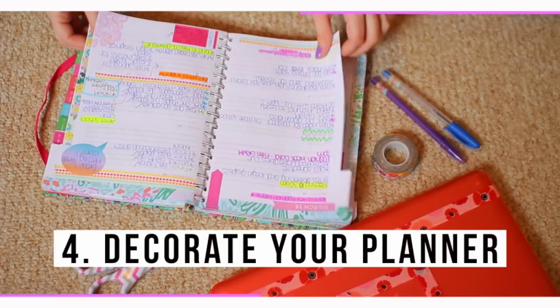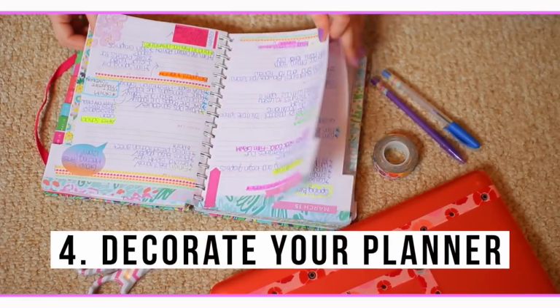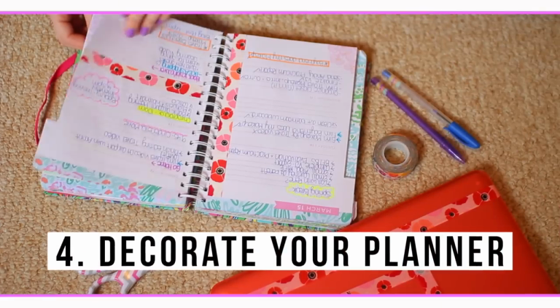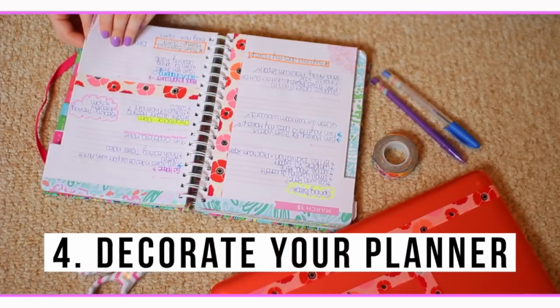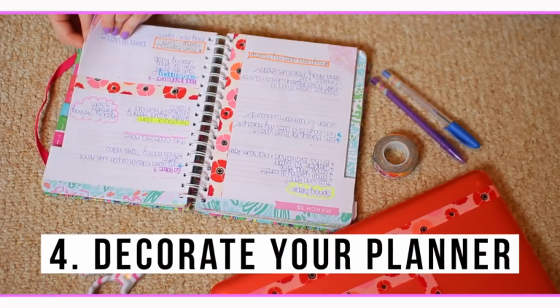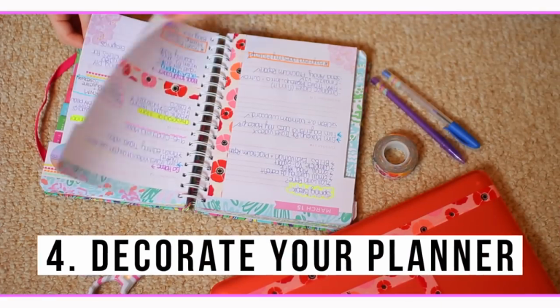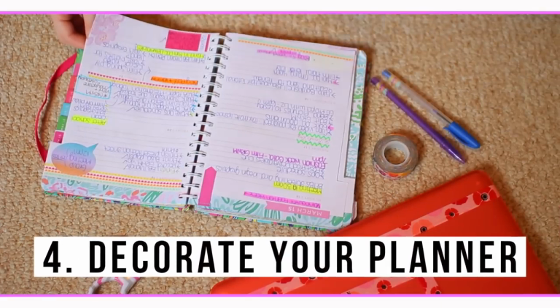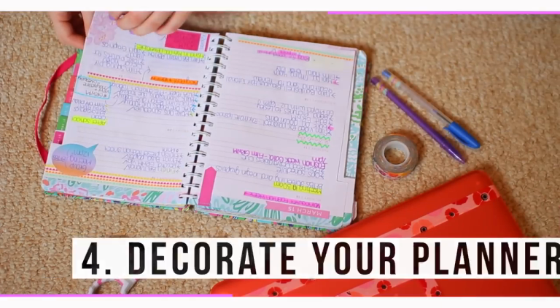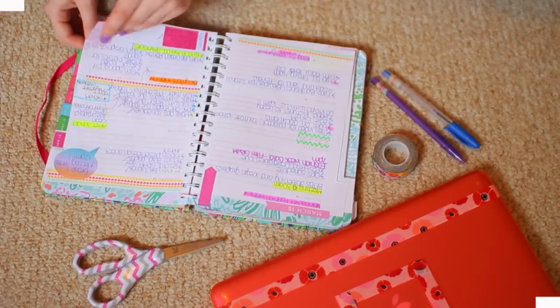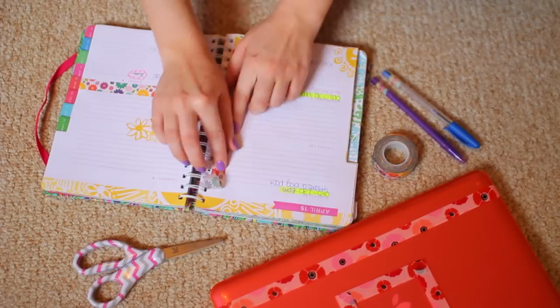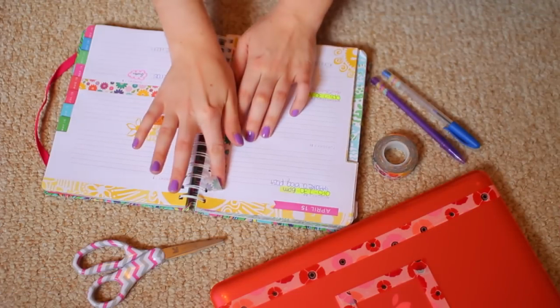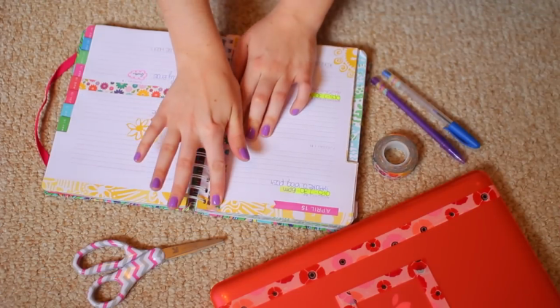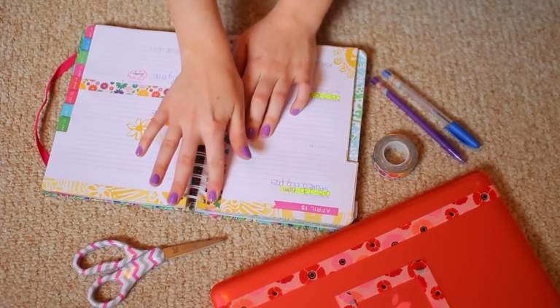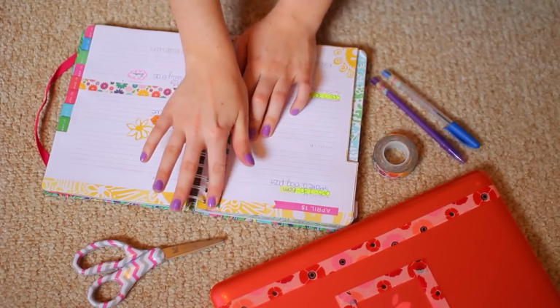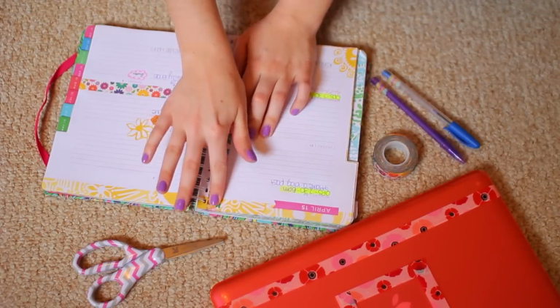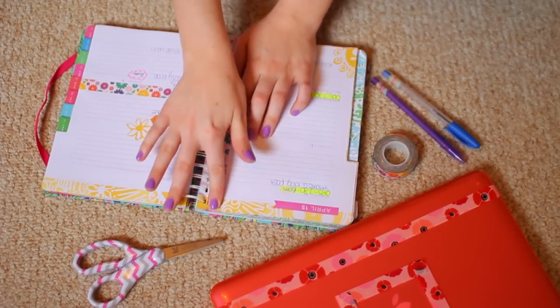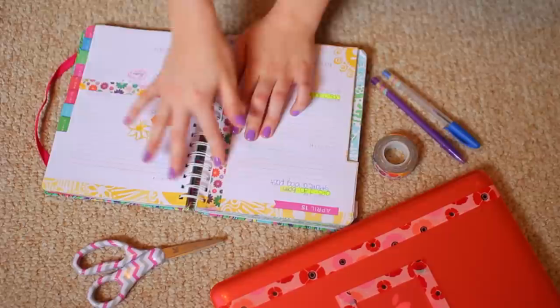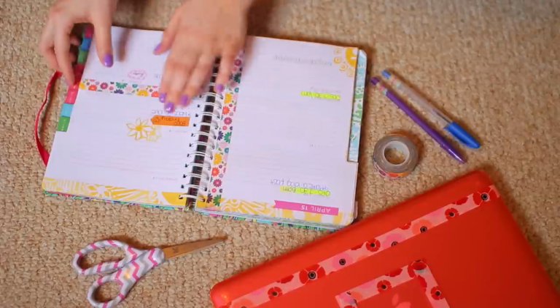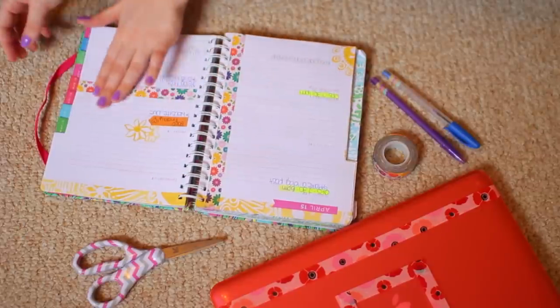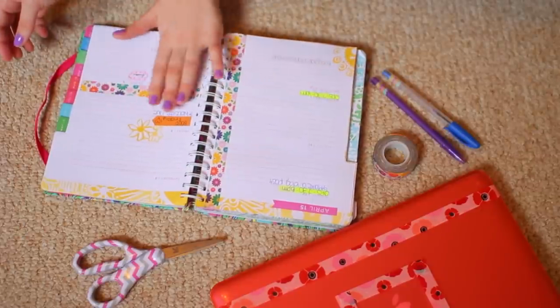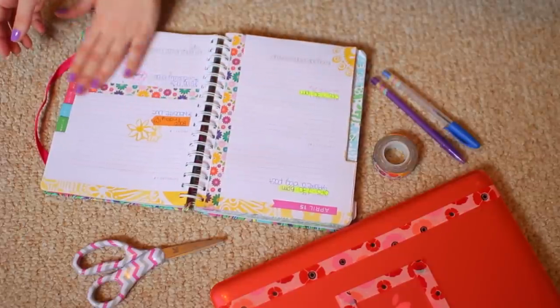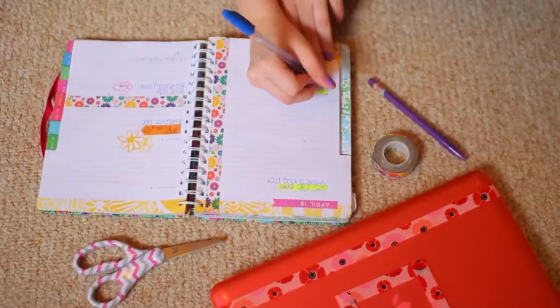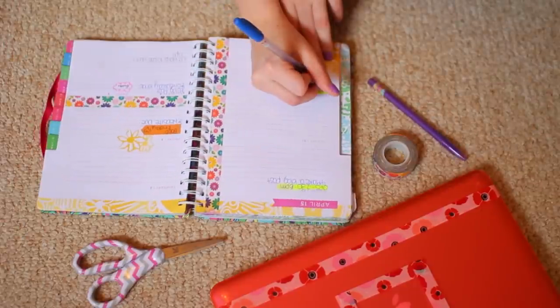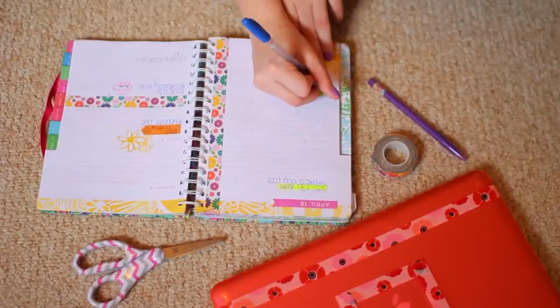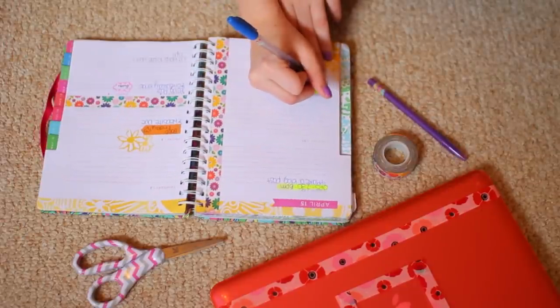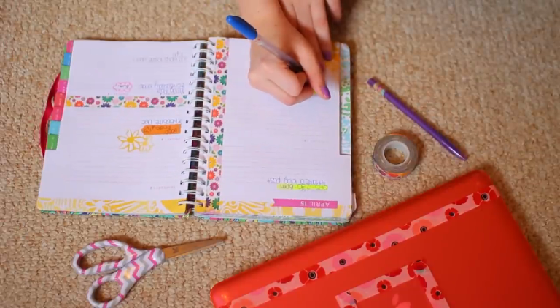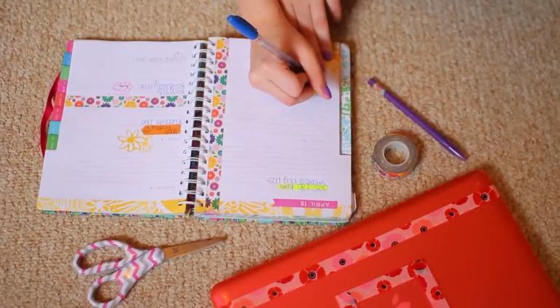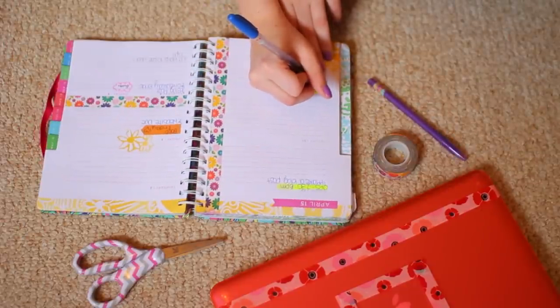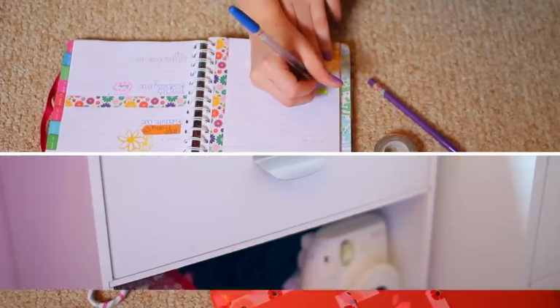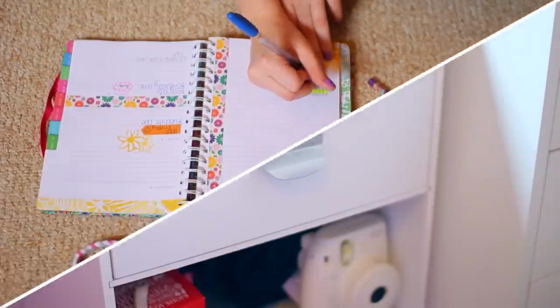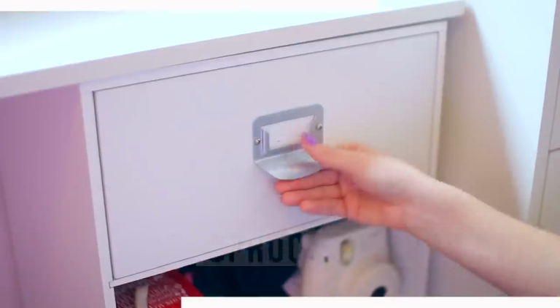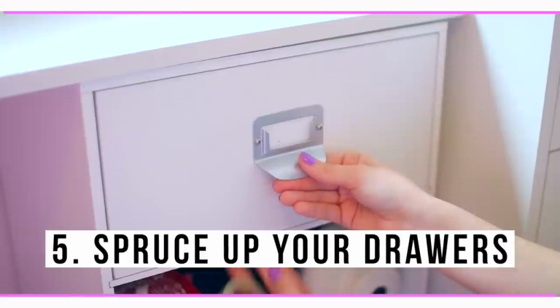The most obvious one is to use it on paper. Decorating your planner is very popular right now, and I personally love using a different colored washi tape each week for separating the week from the weekend and different things like that.